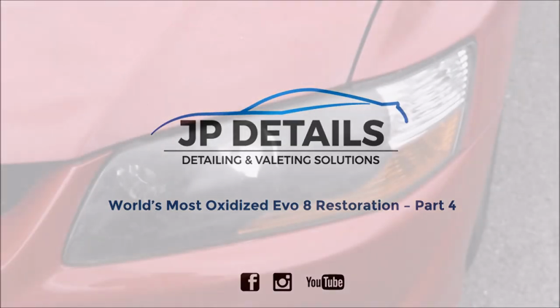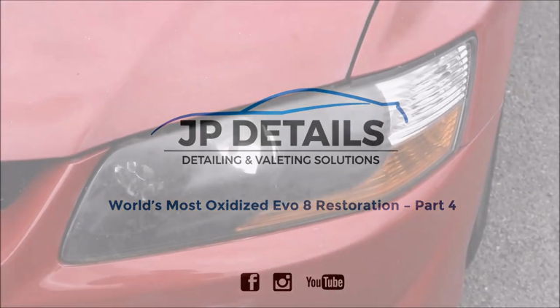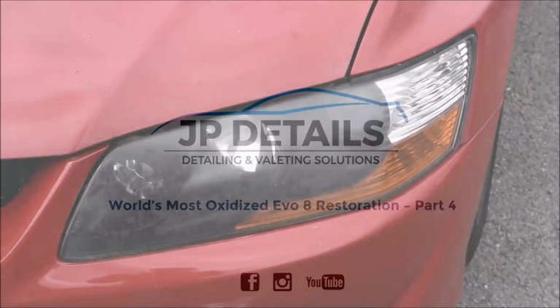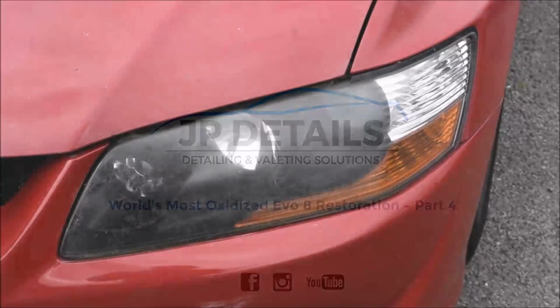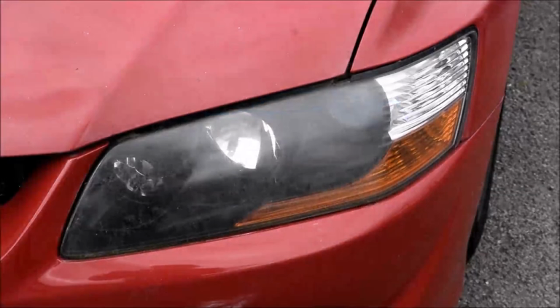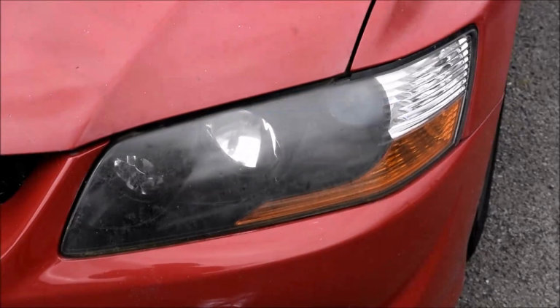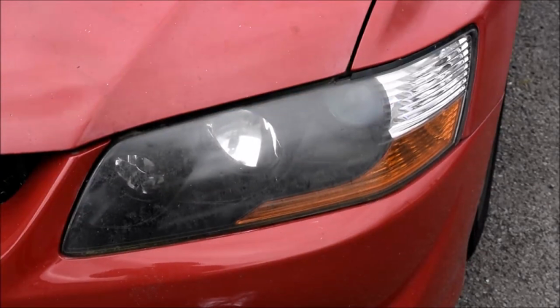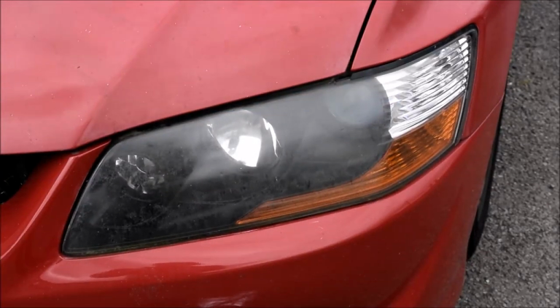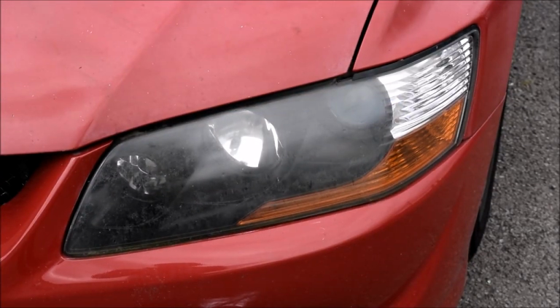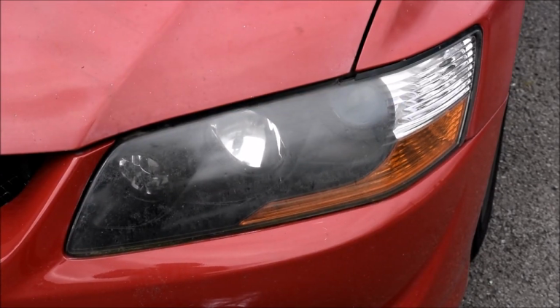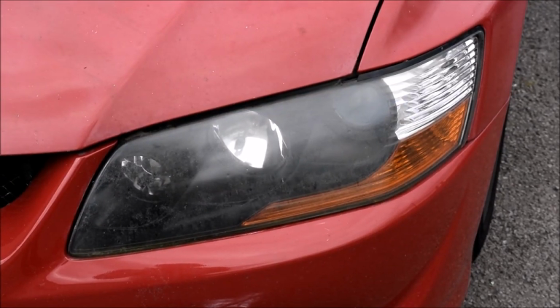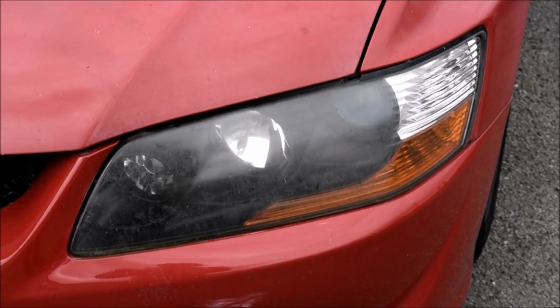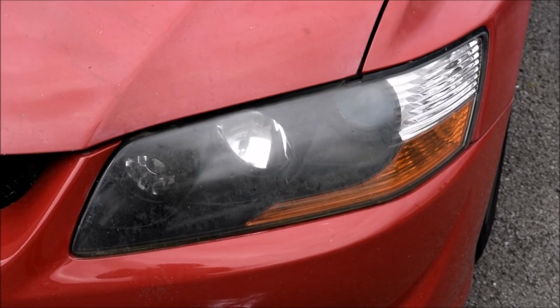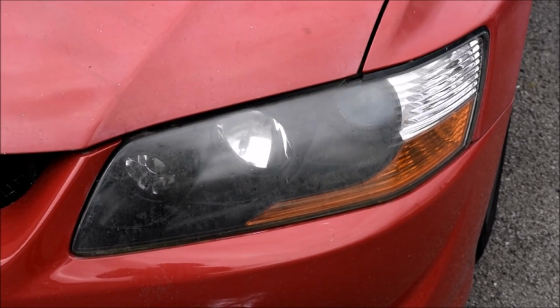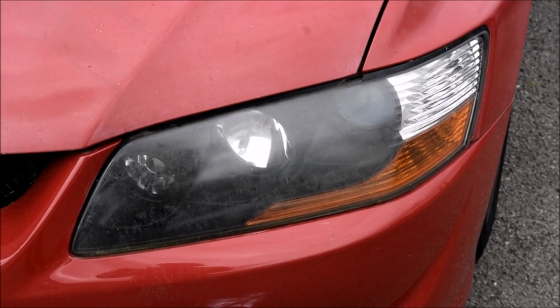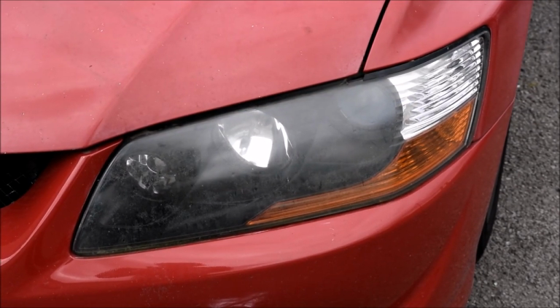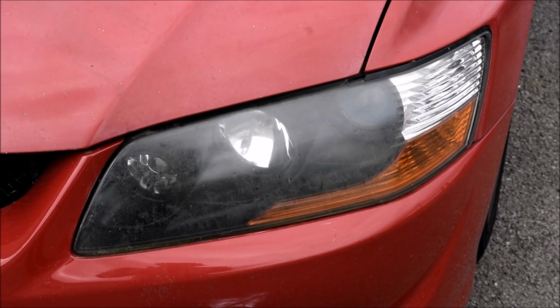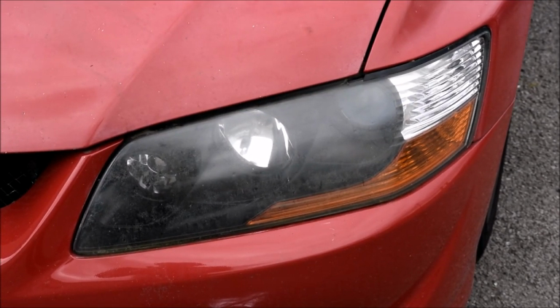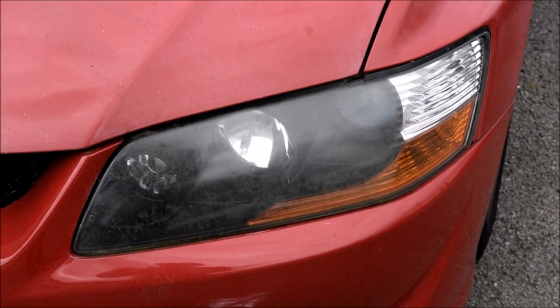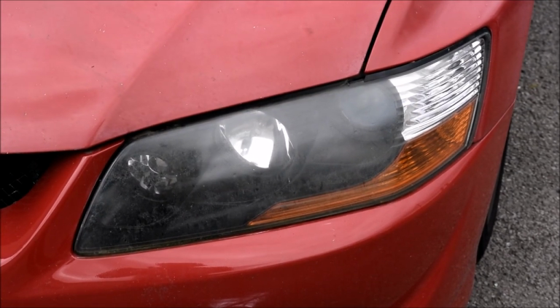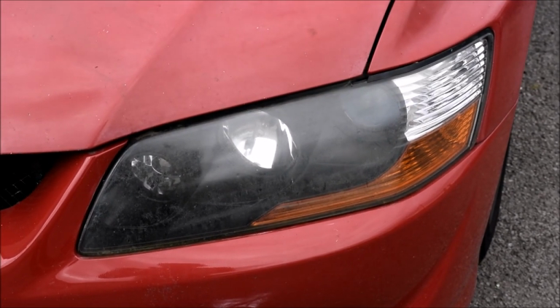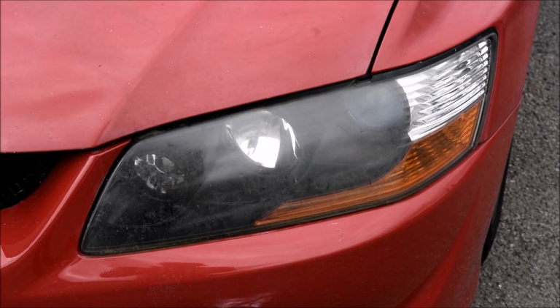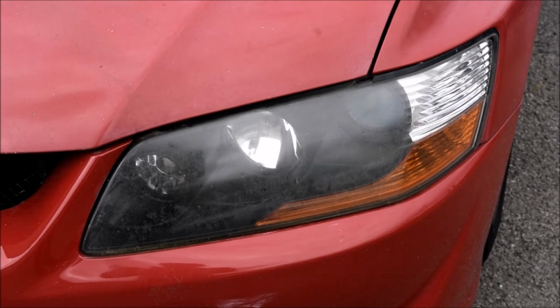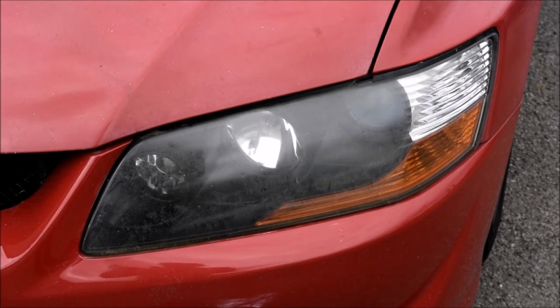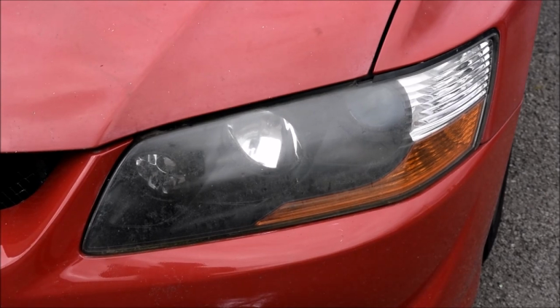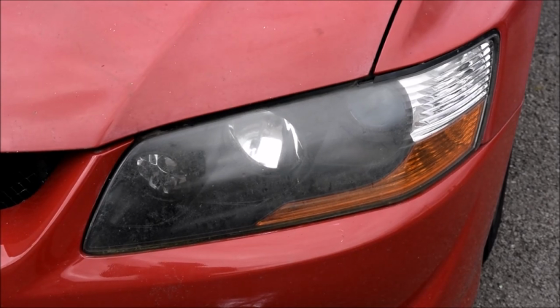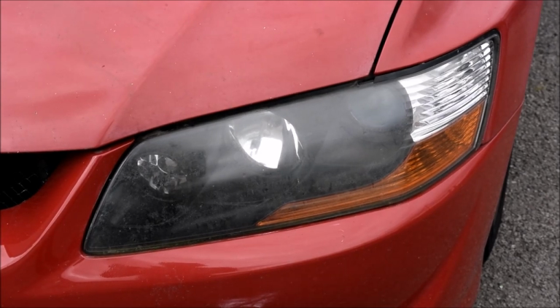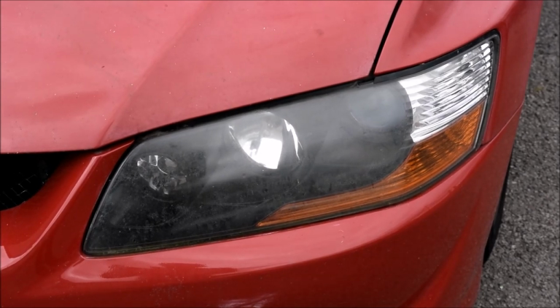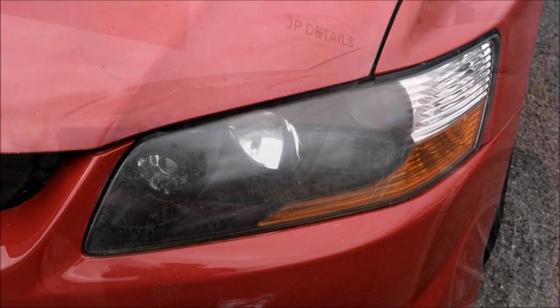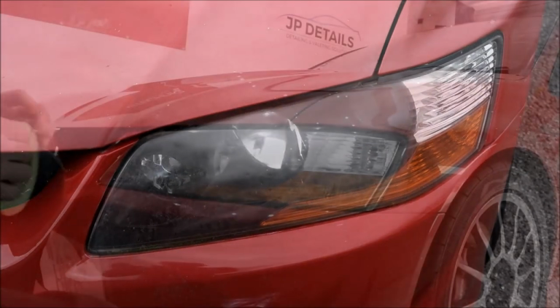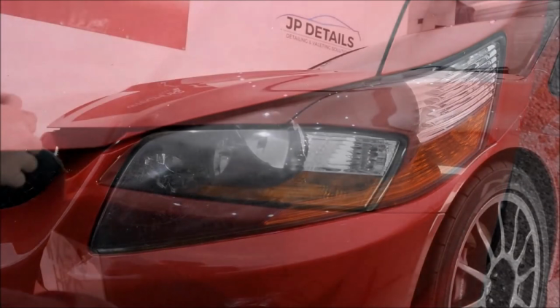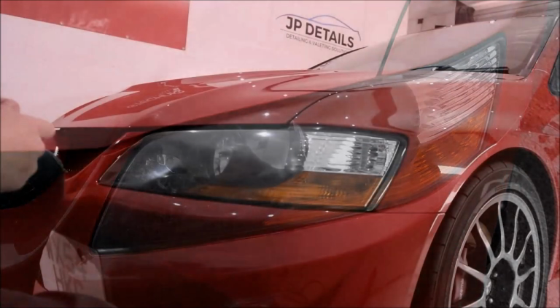Hey guys, Joe here at JP Details for the final installment of the world's most oxidised Evo 8 restoration, and today we are restoring the headlights.